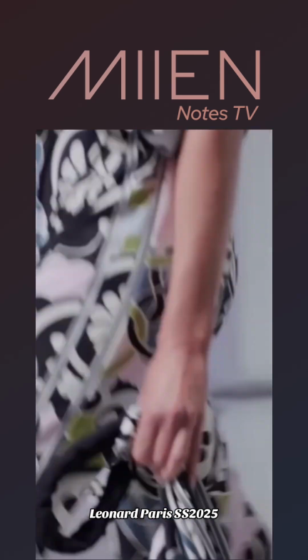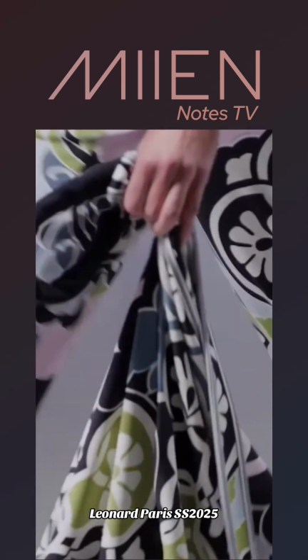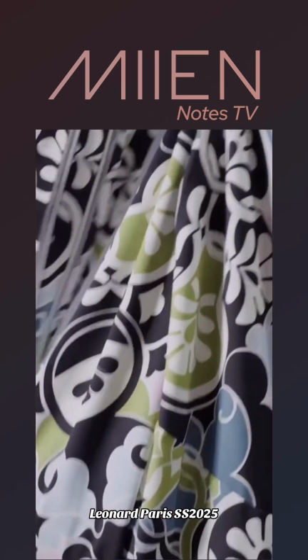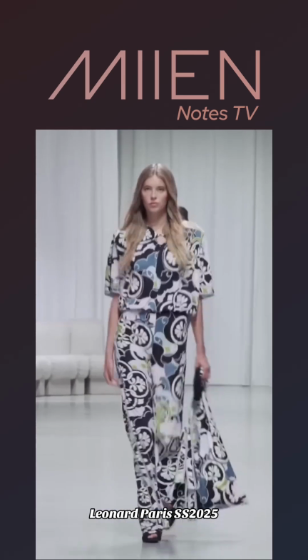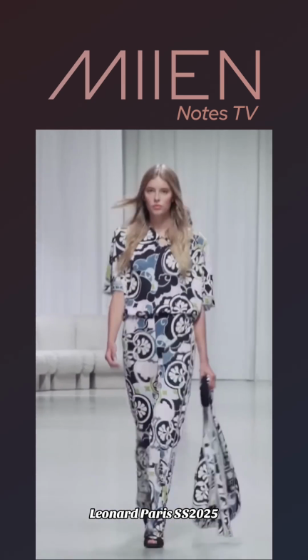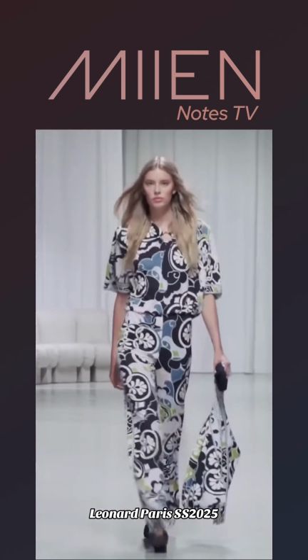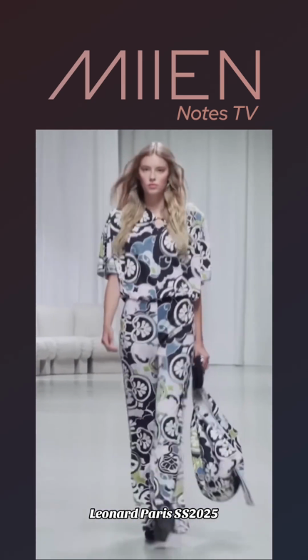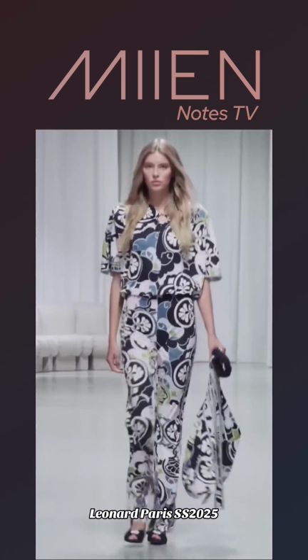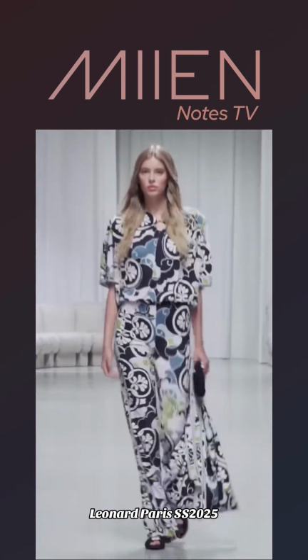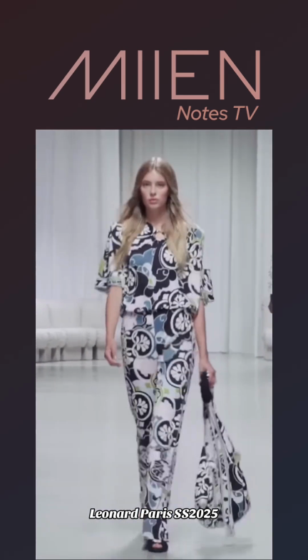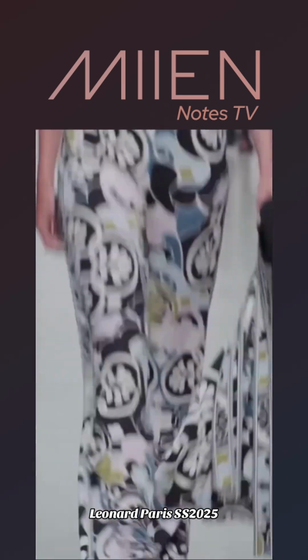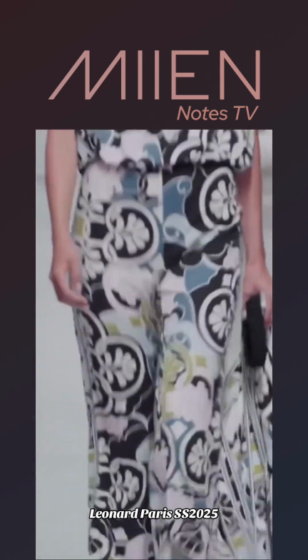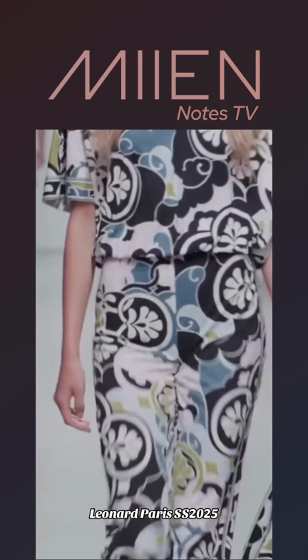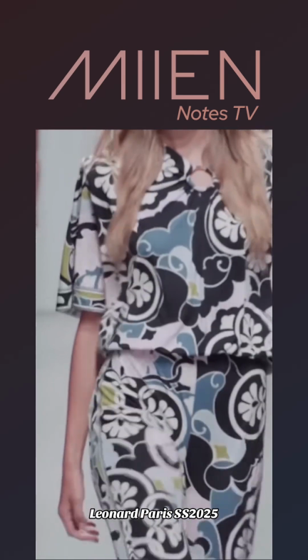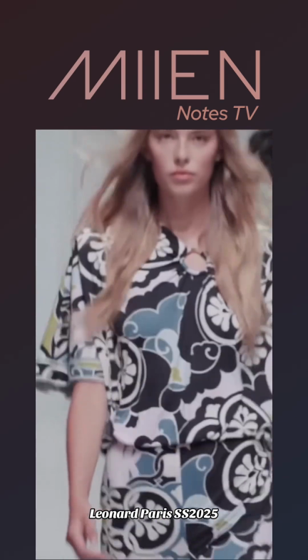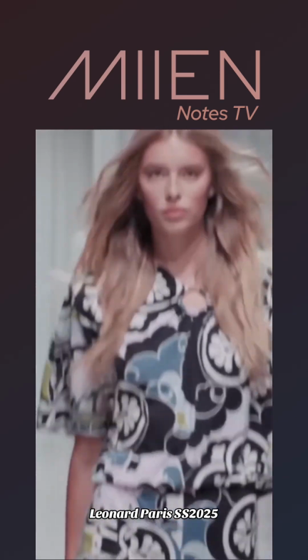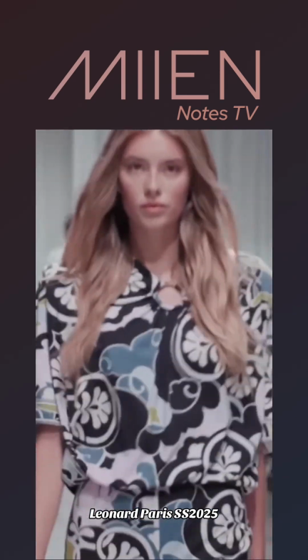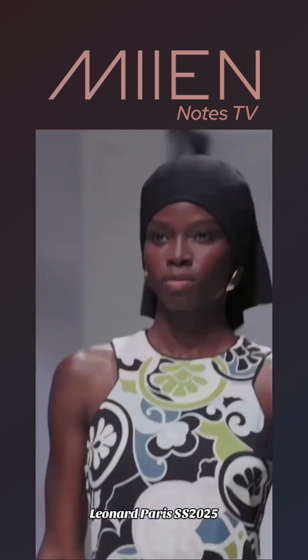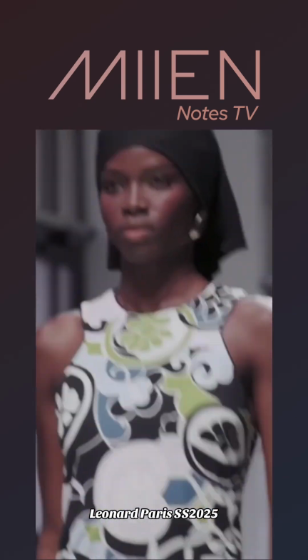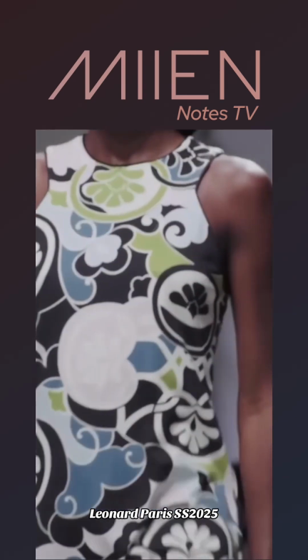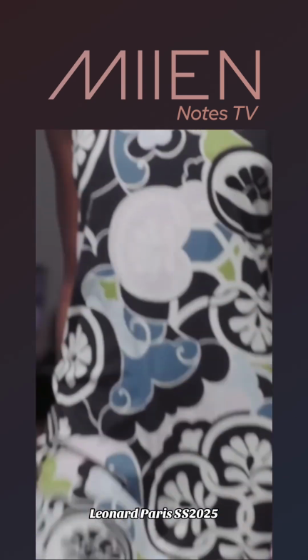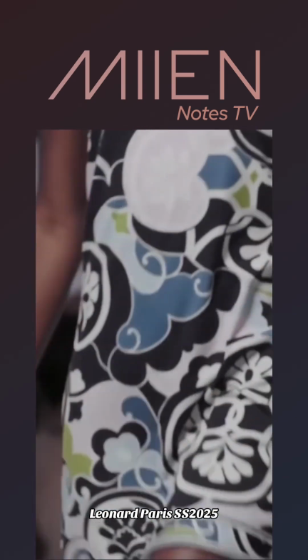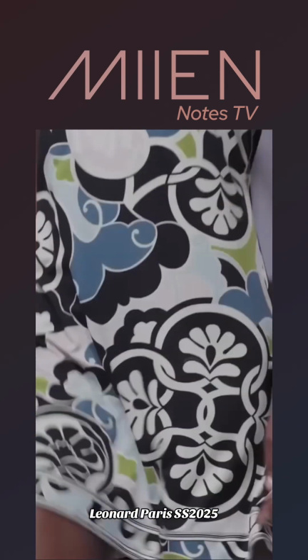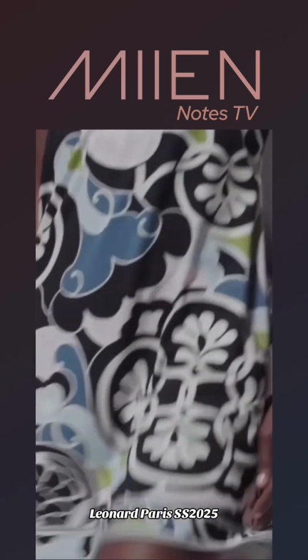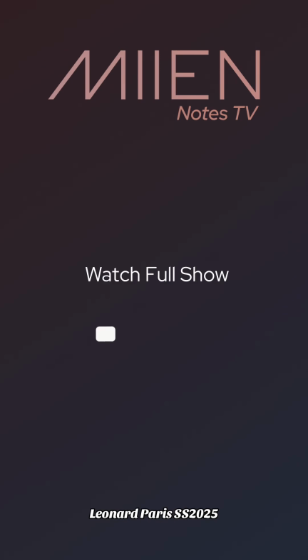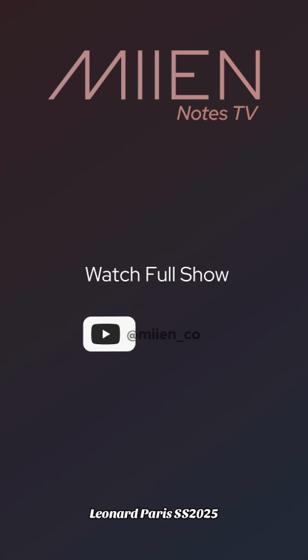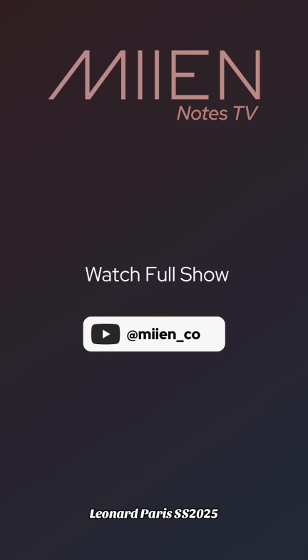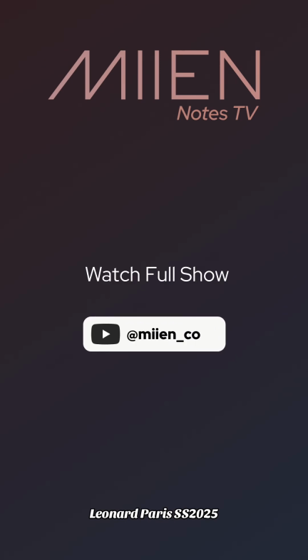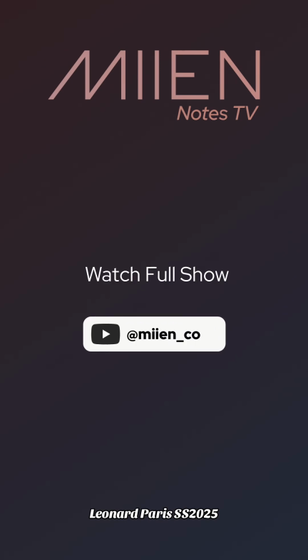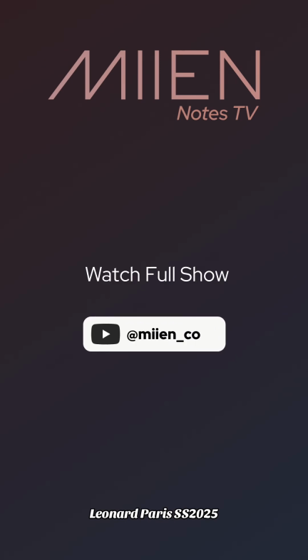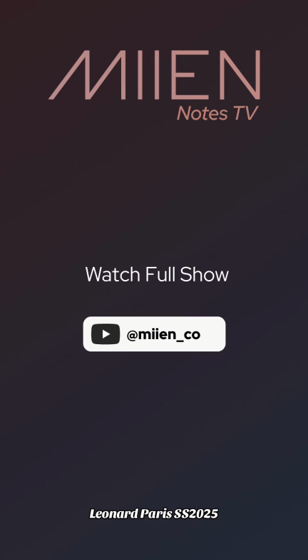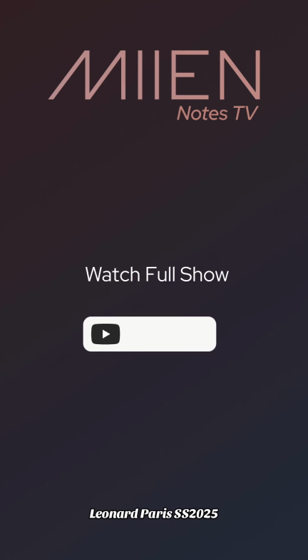I don't know how I feel about this one — it's a lot in the color palette. It's just not too appealing to me. What do you guys think?